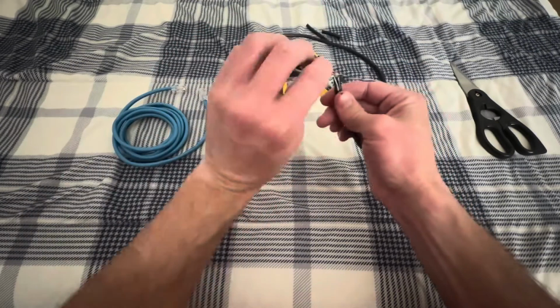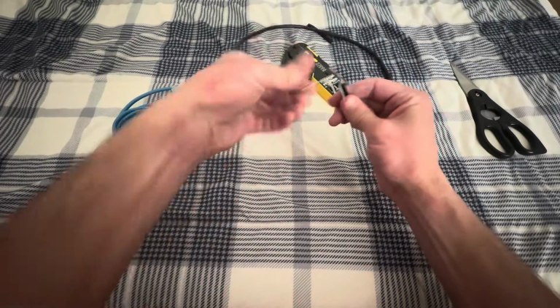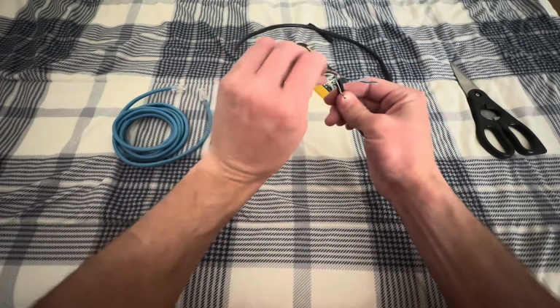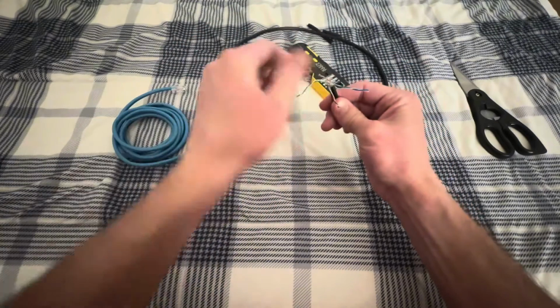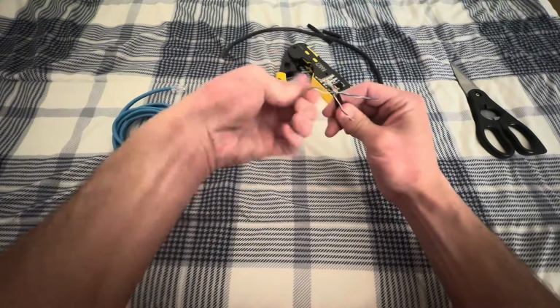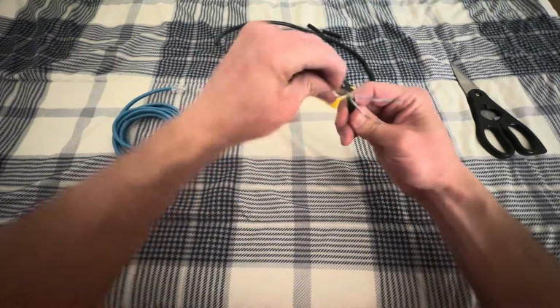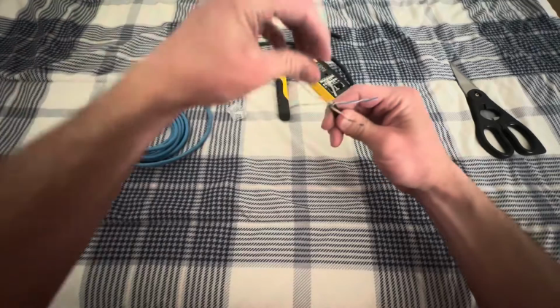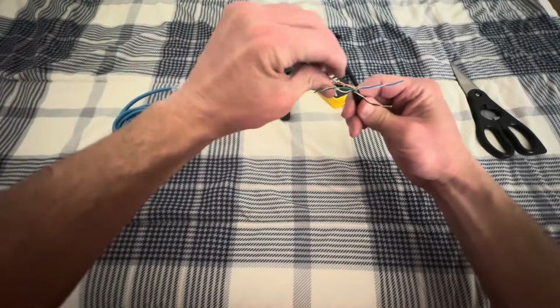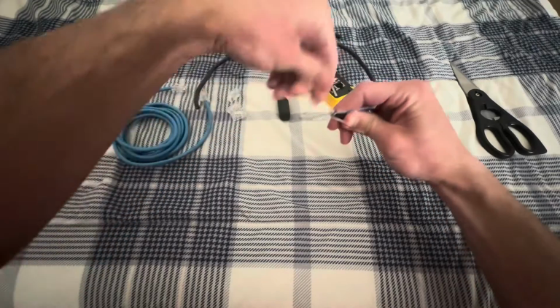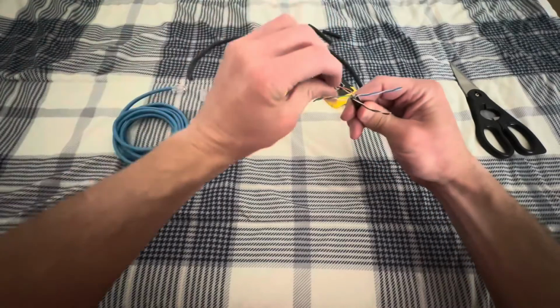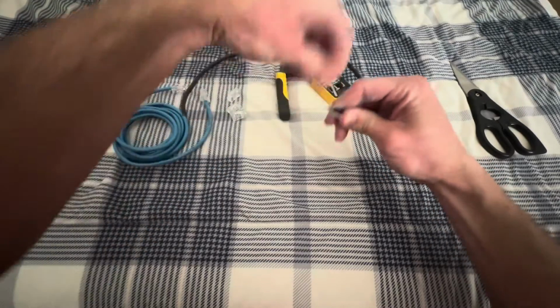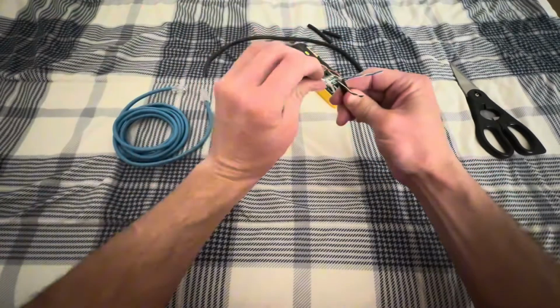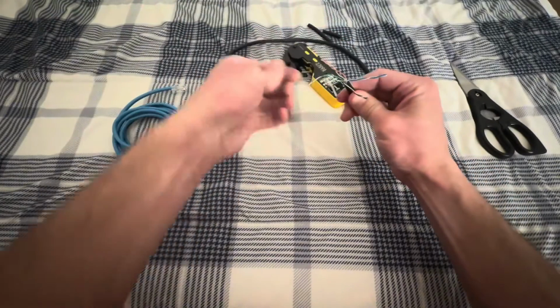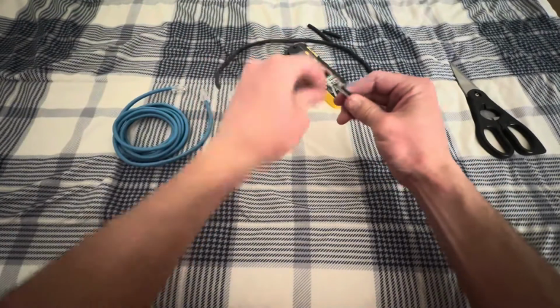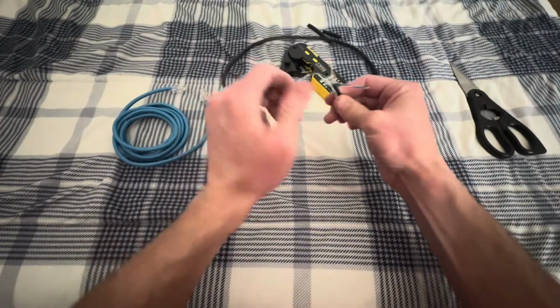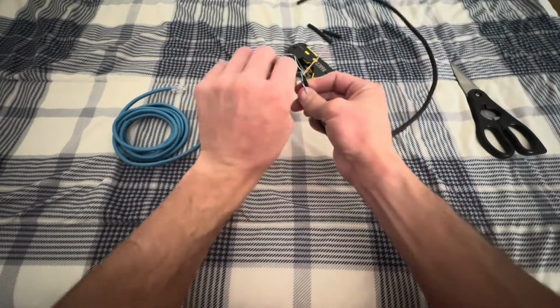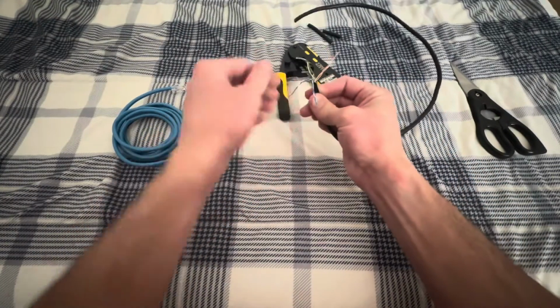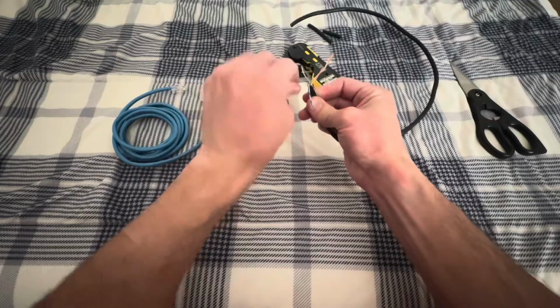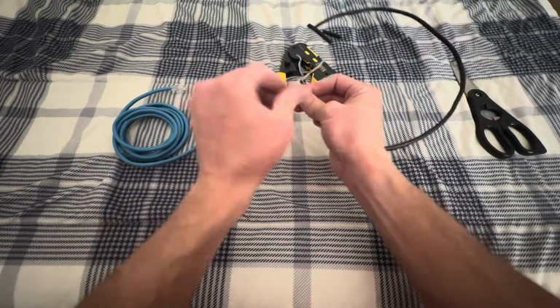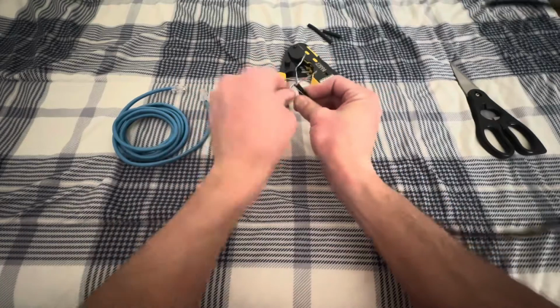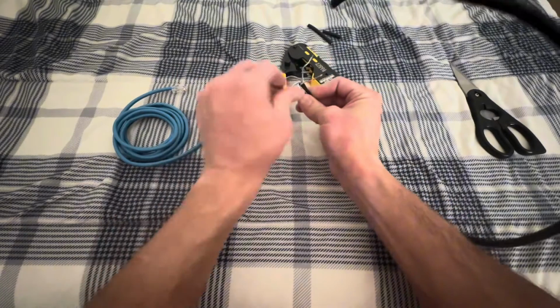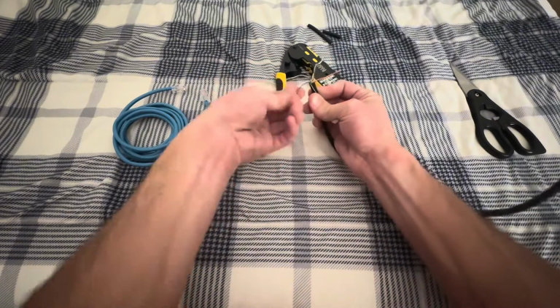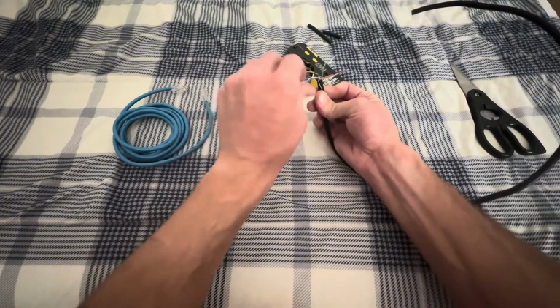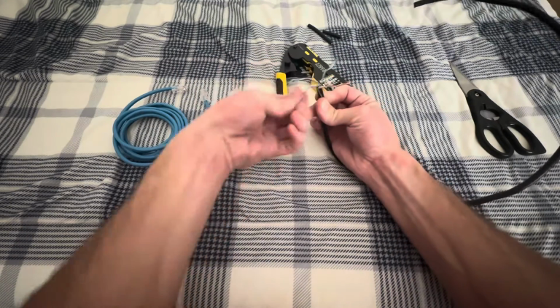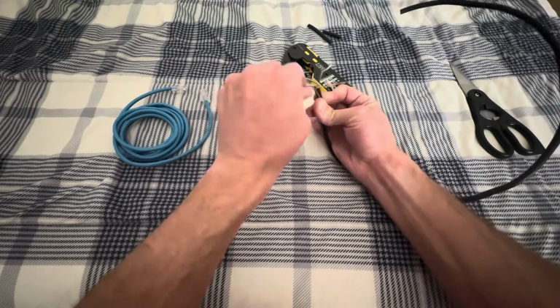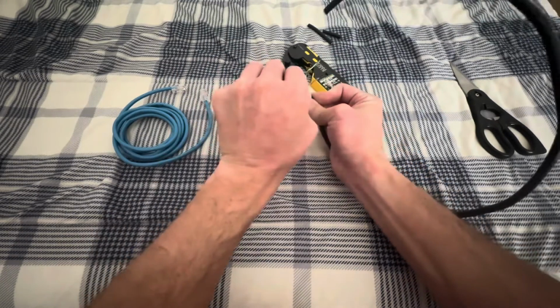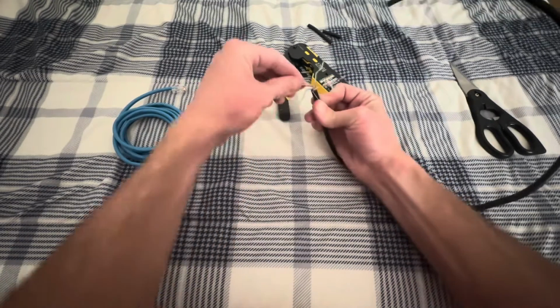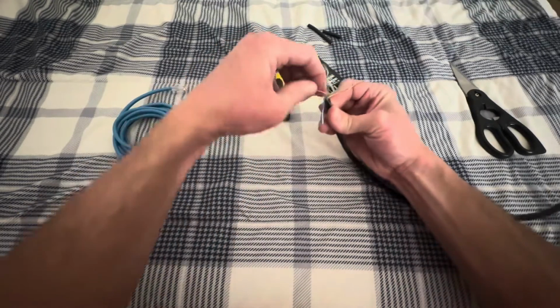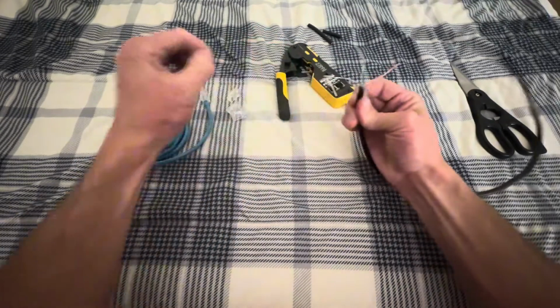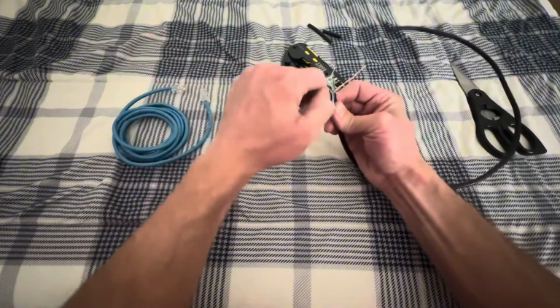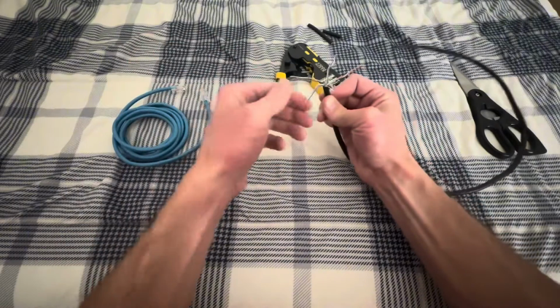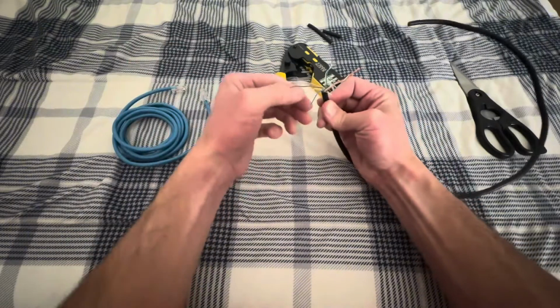Next thing we're going to do is untwist these wires. The reason I like this black Amazon cable is it's much easier to untwist — I'm almost done with this already, it goes pretty quick. And then the next thing you're going to do is straighten these out.